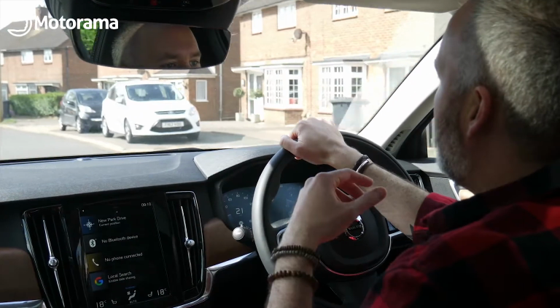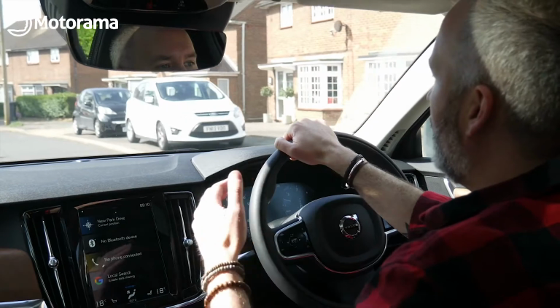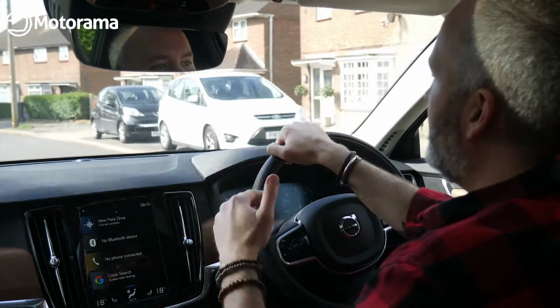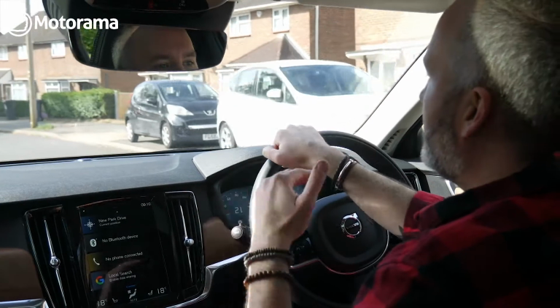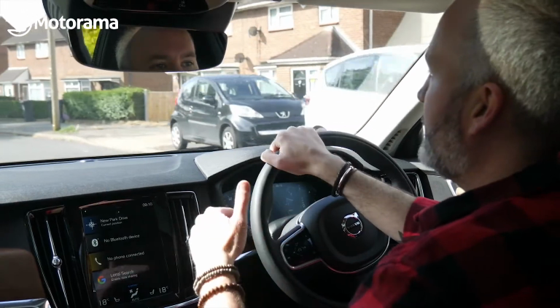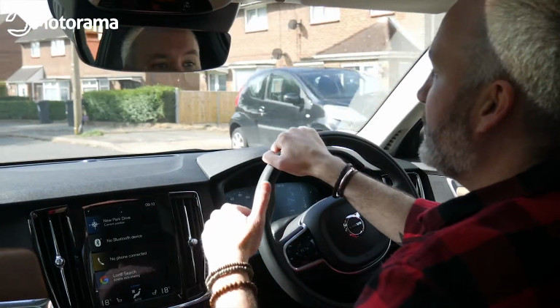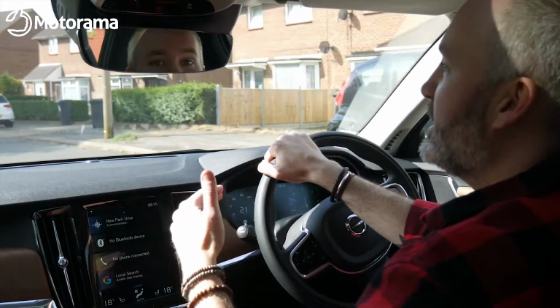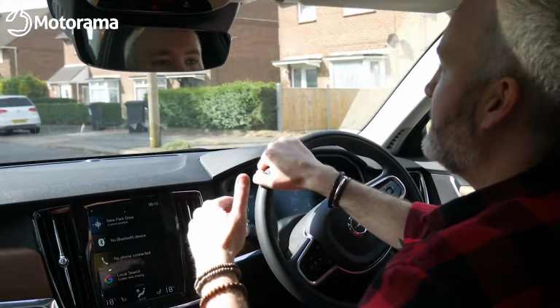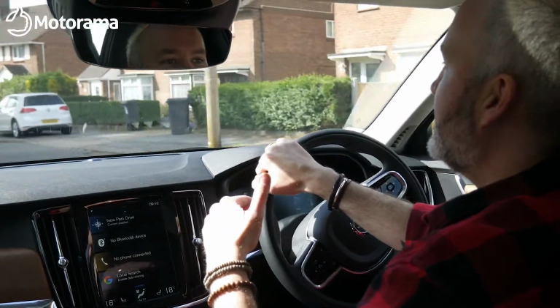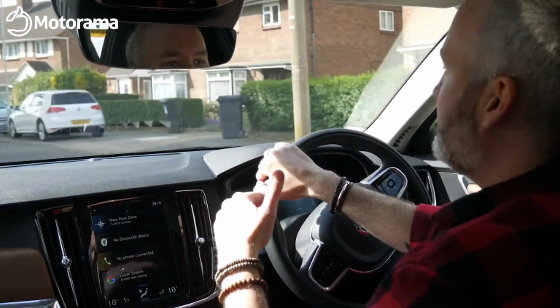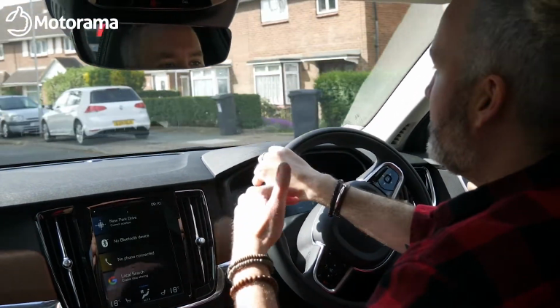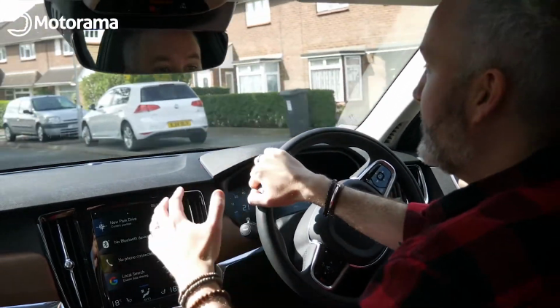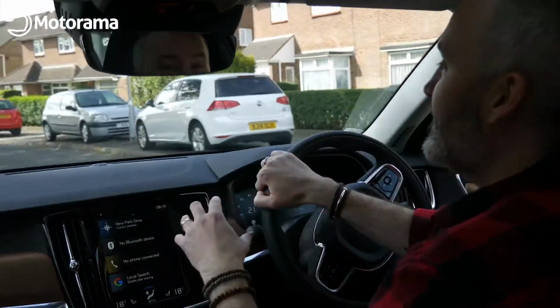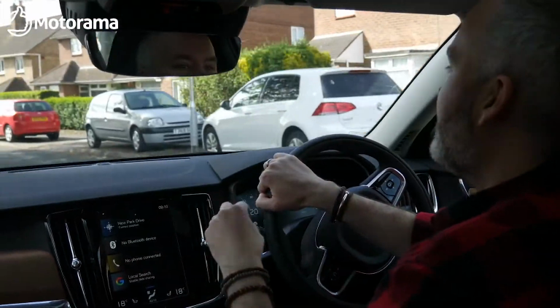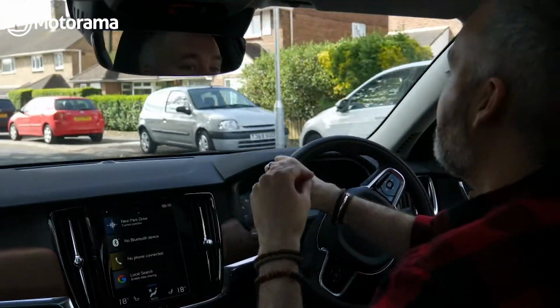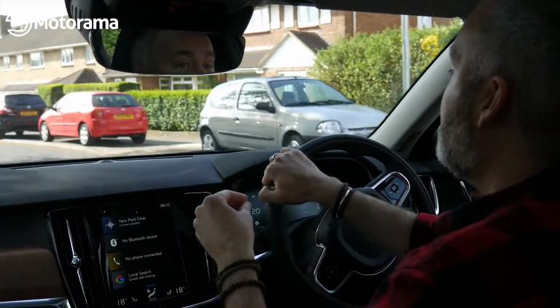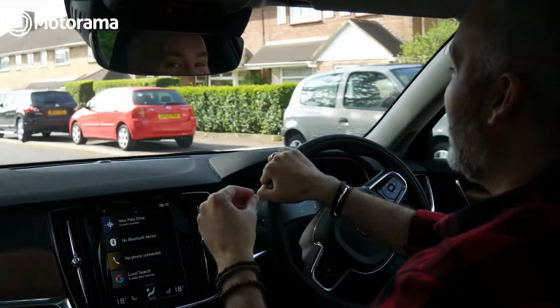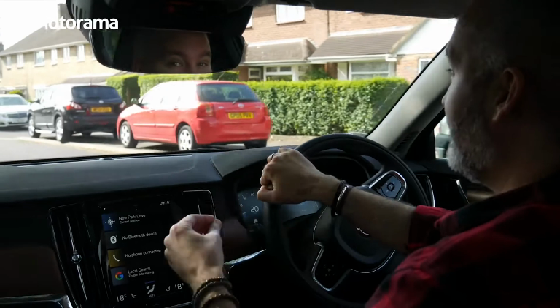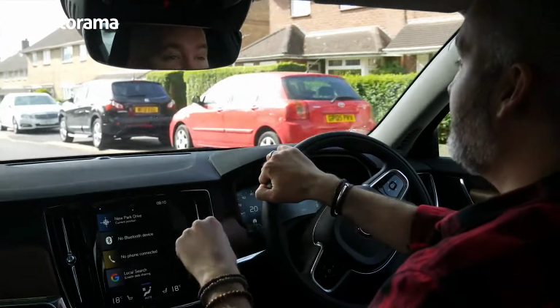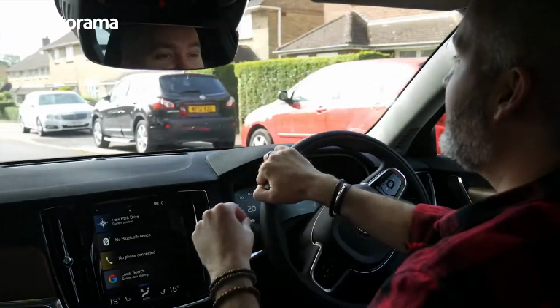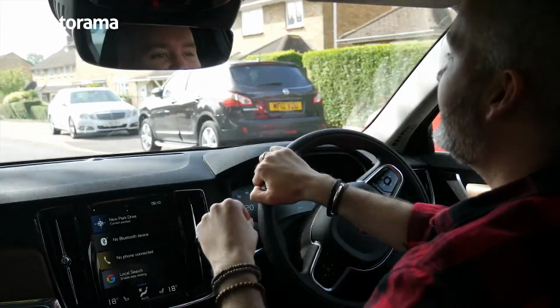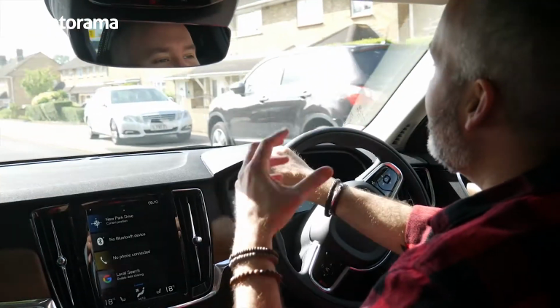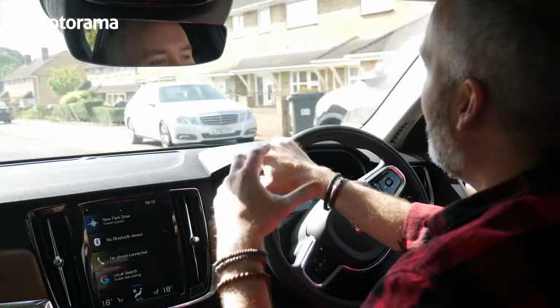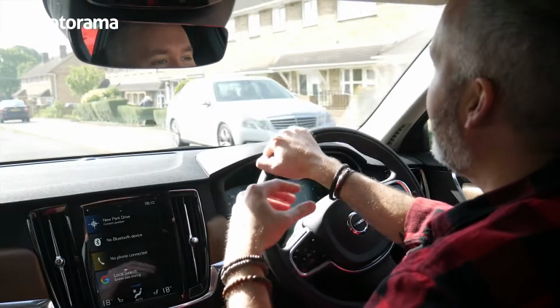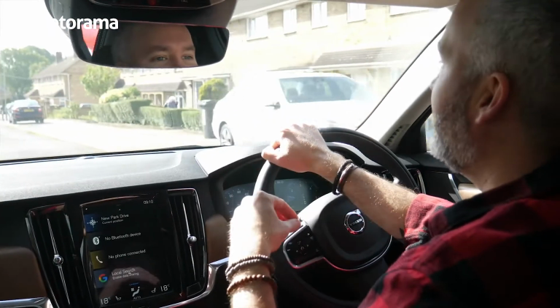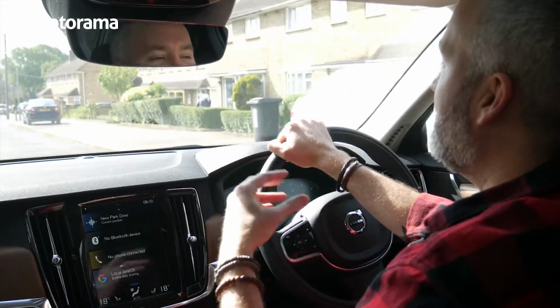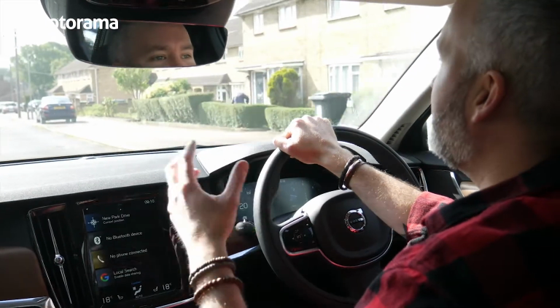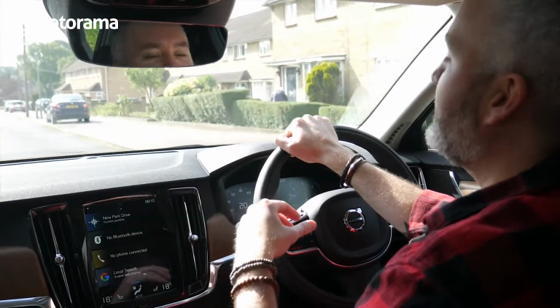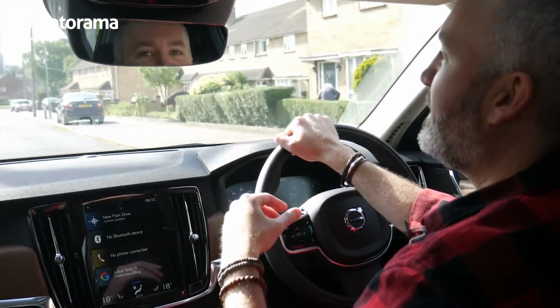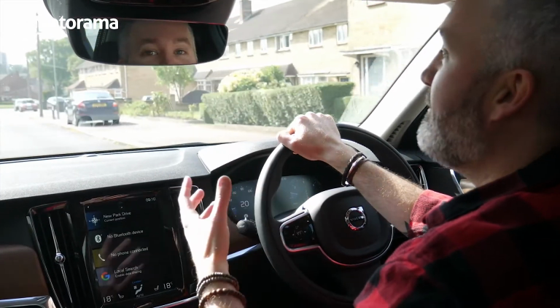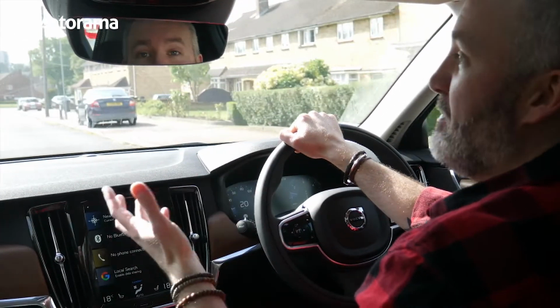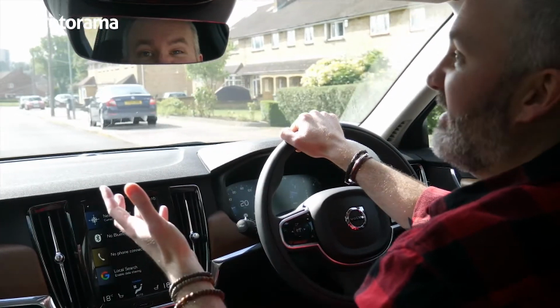The one thing I could probably level in terms of criticism of Volvo on the S90 is that it might be a little bit too luxurious. But actually, when was too much of a good thing ever a bad thing?